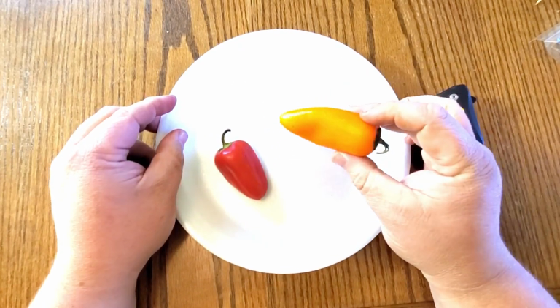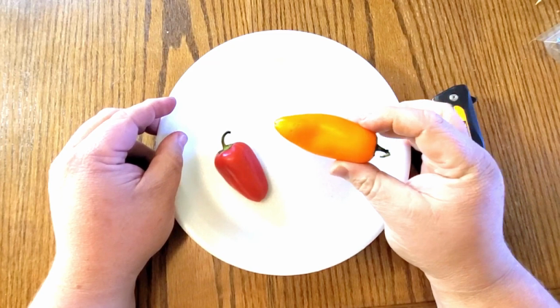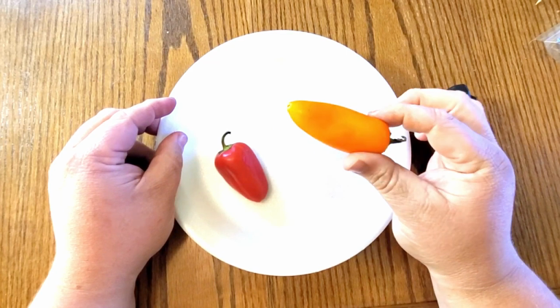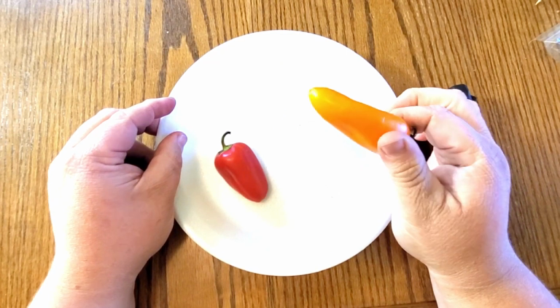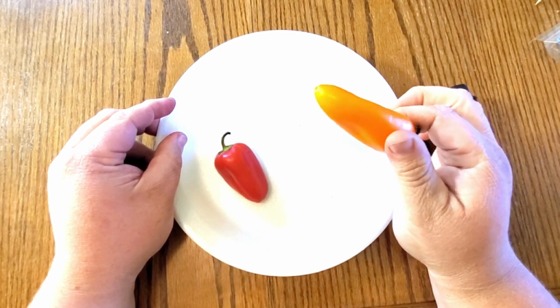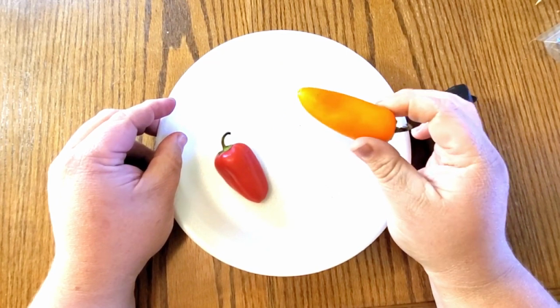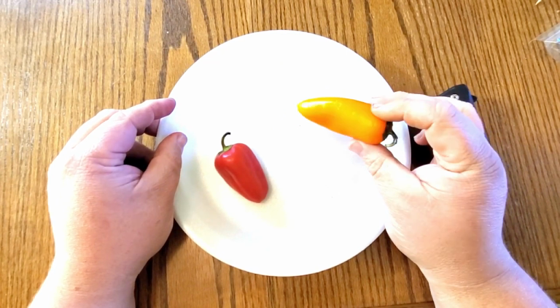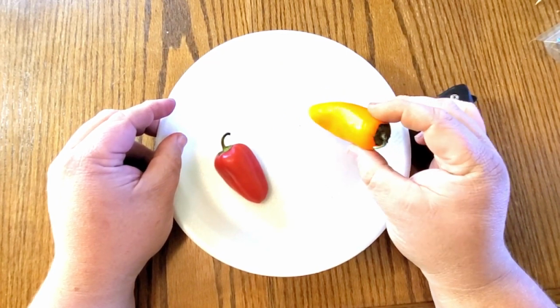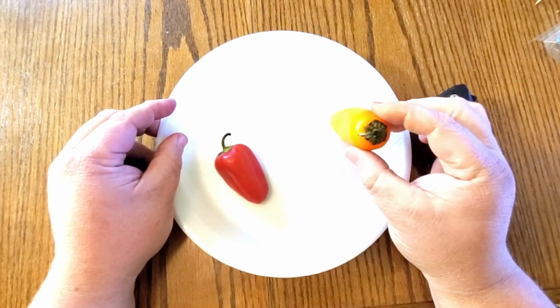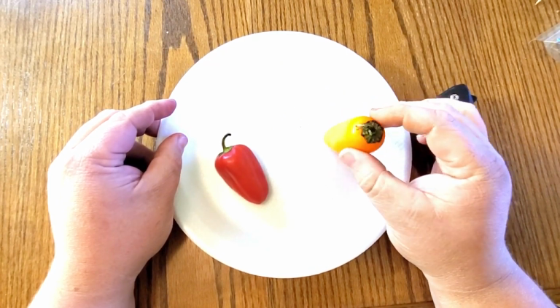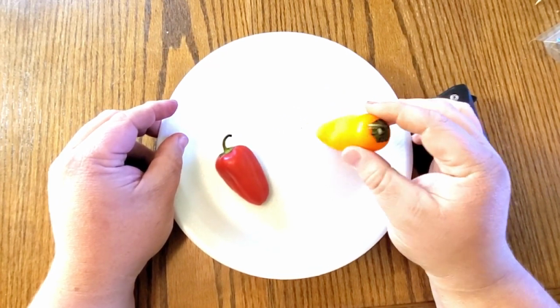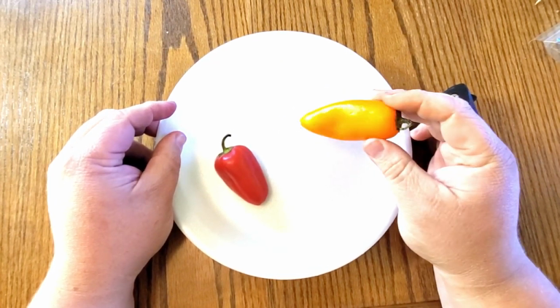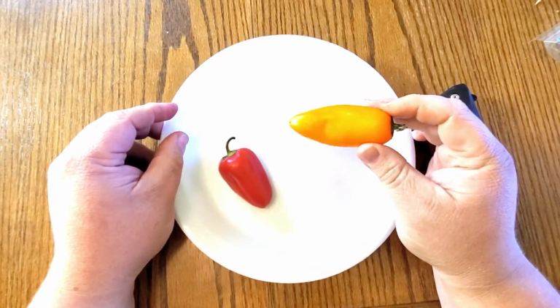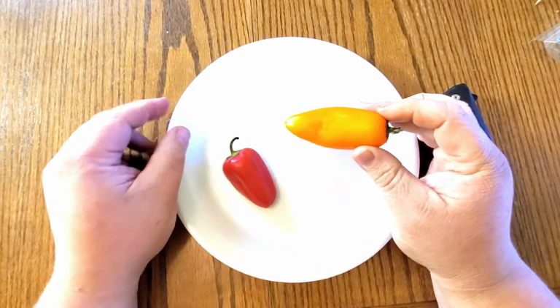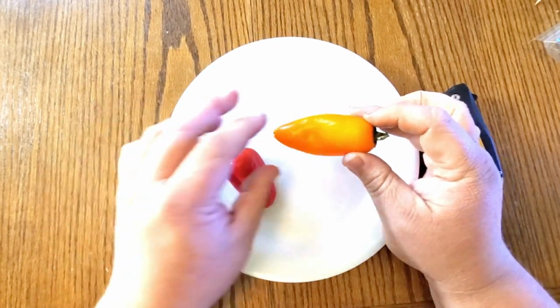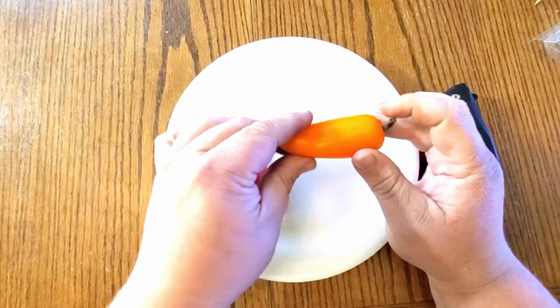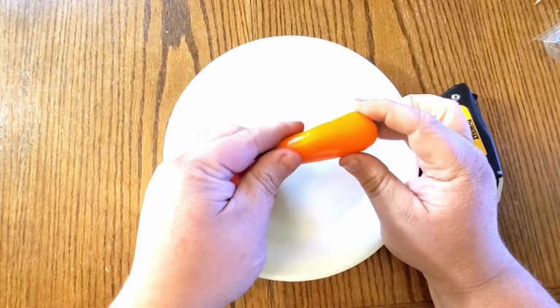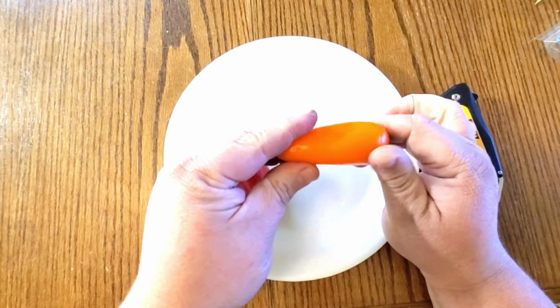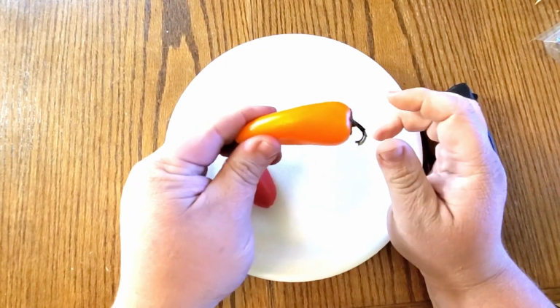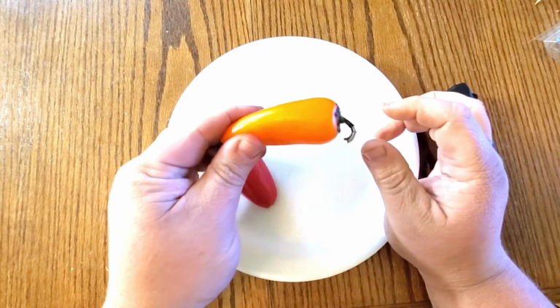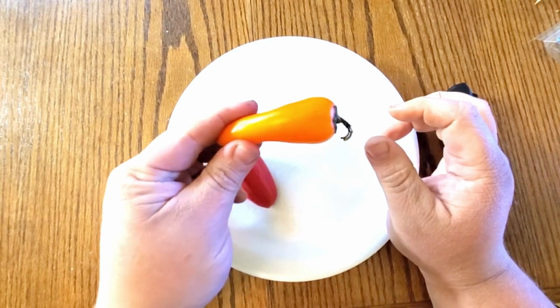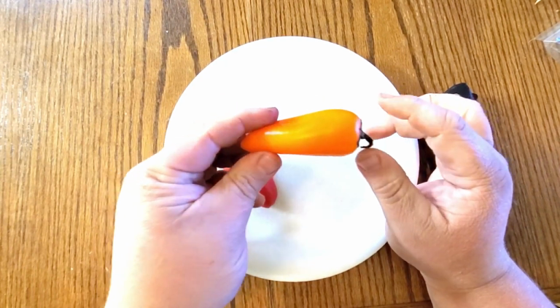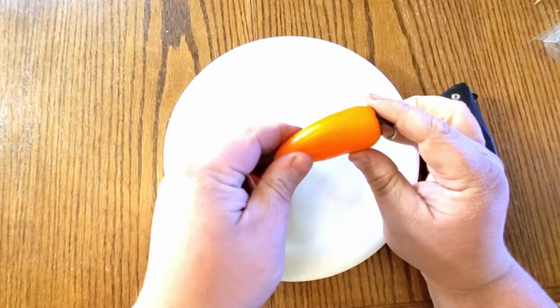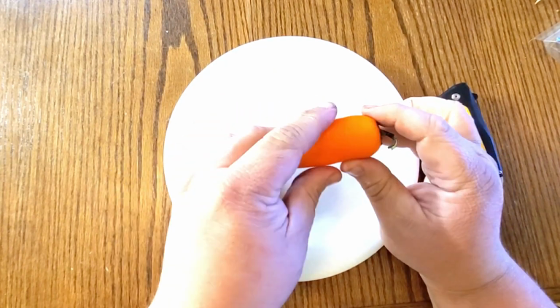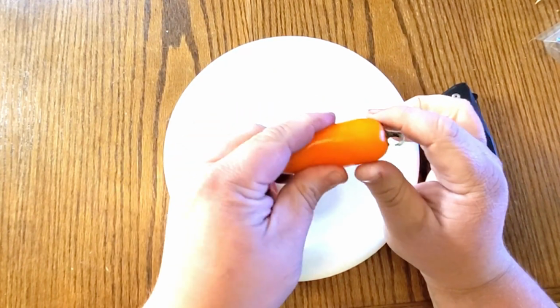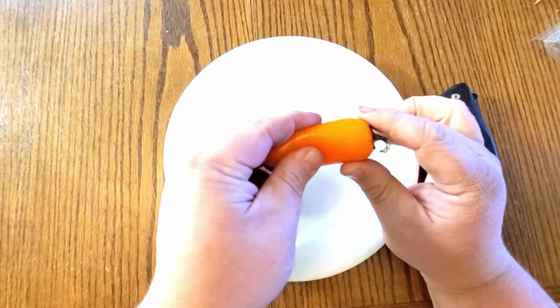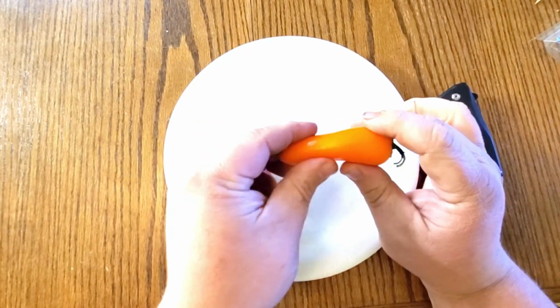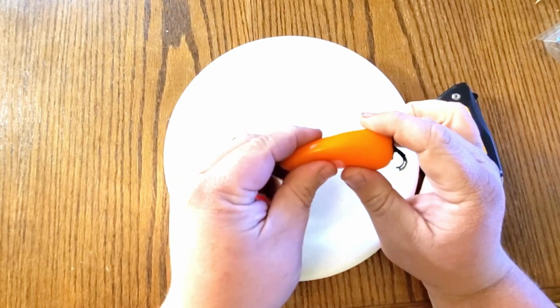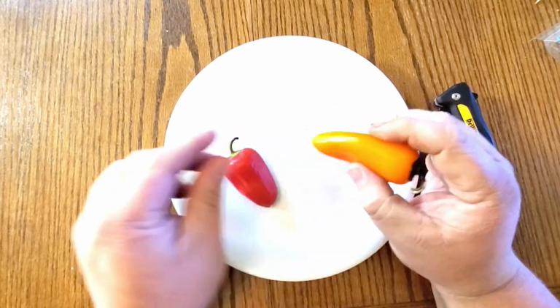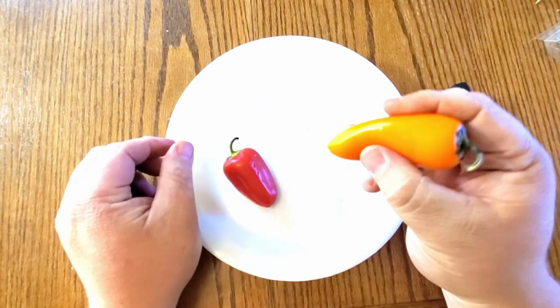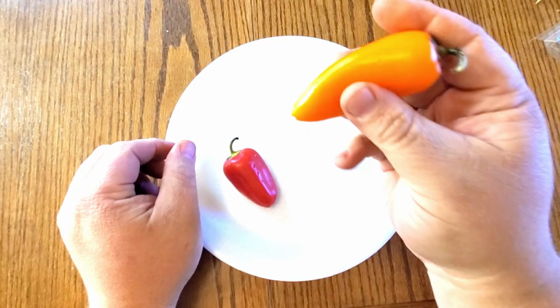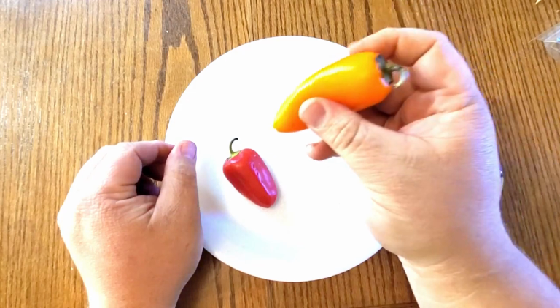Now, like I said before, you want to make sure that they're ripe peppers. These are actually almost going bad. You don't want them to be bad, but you want them to be super ripe — so, almost squishy.